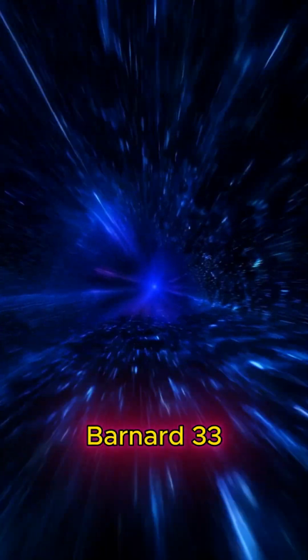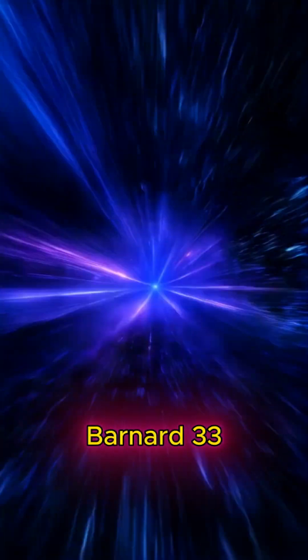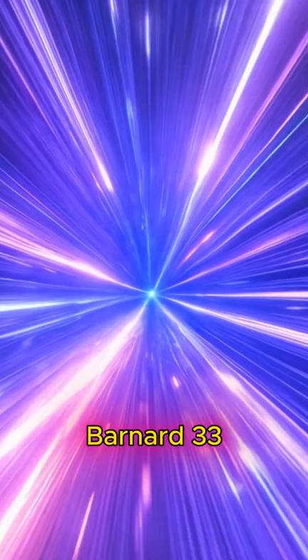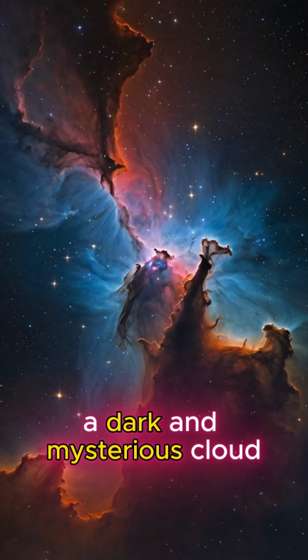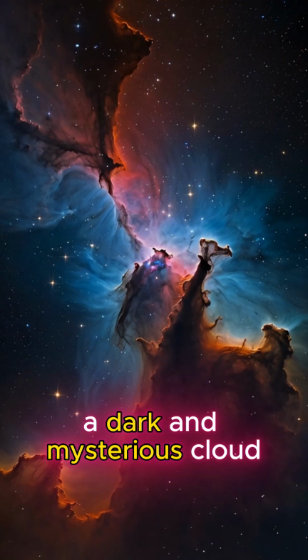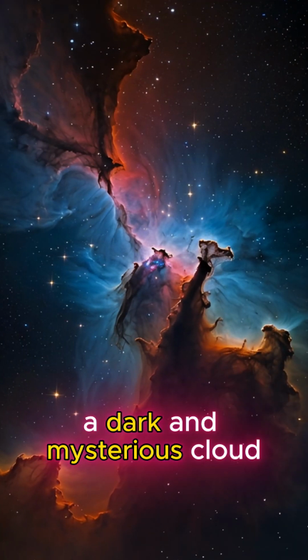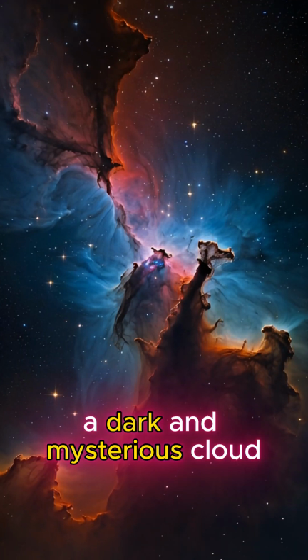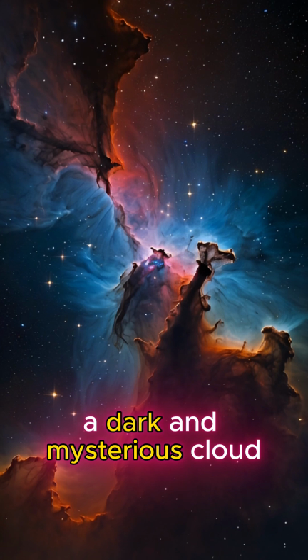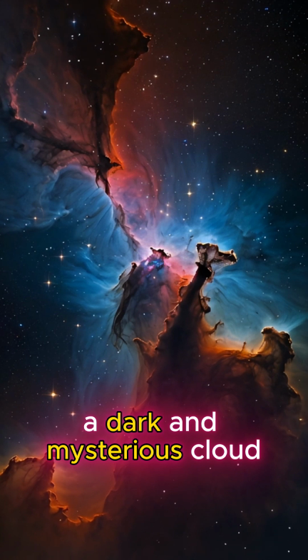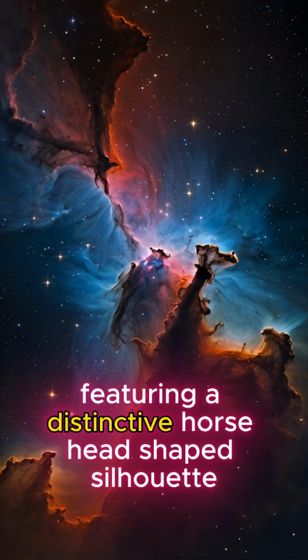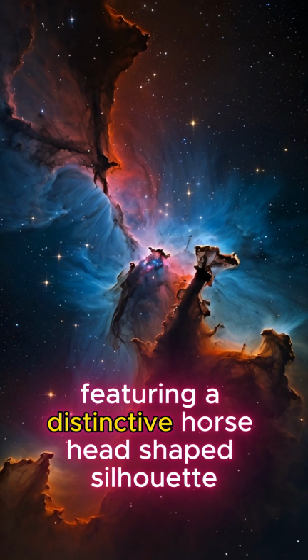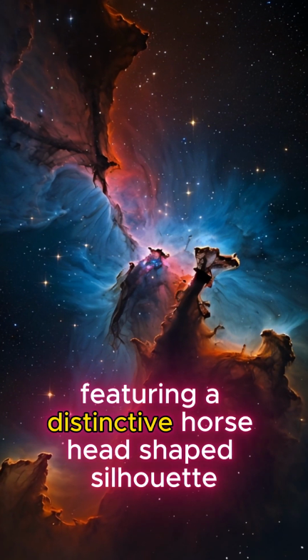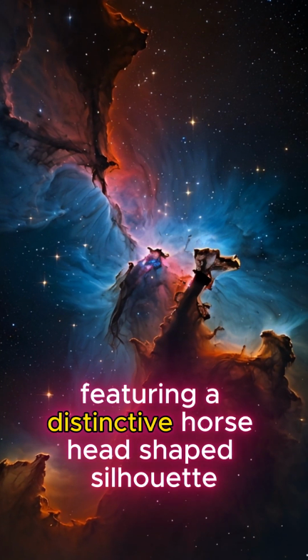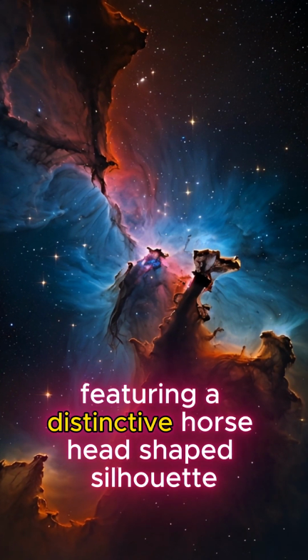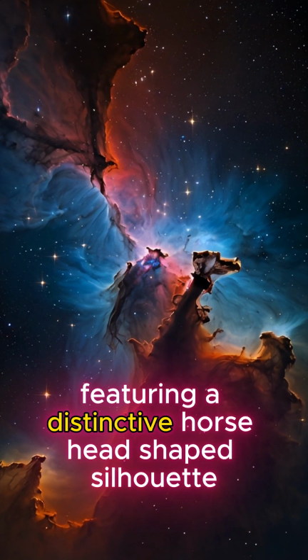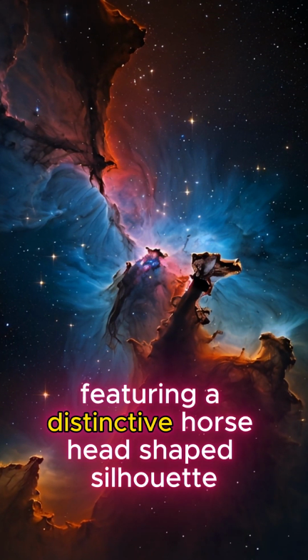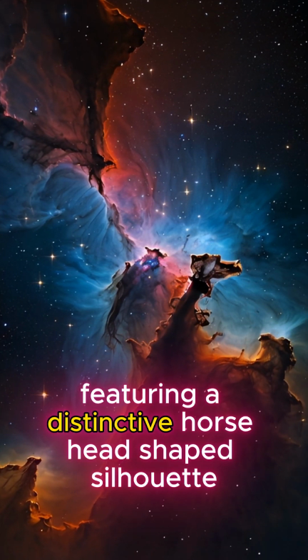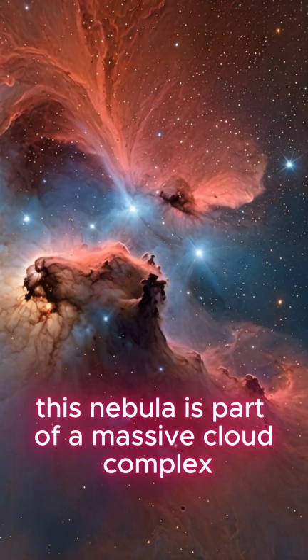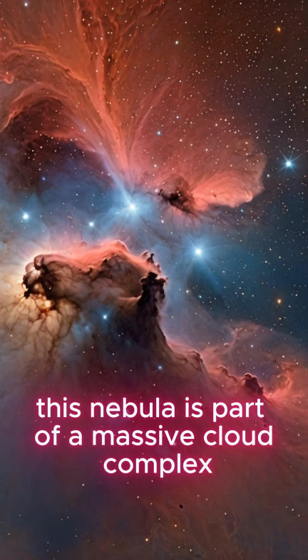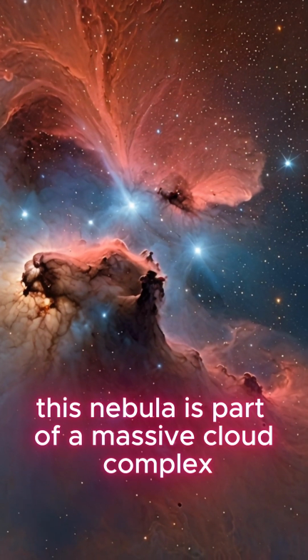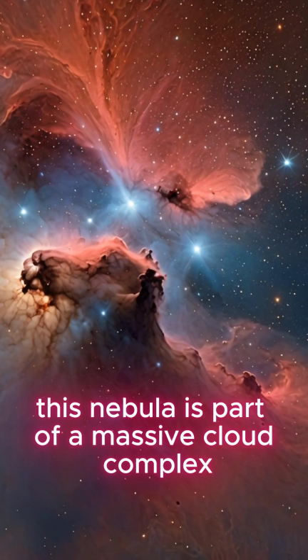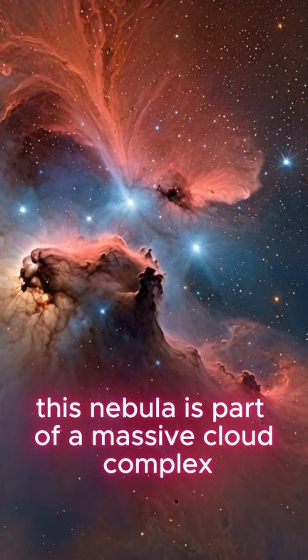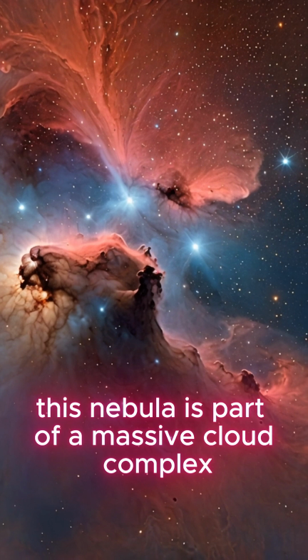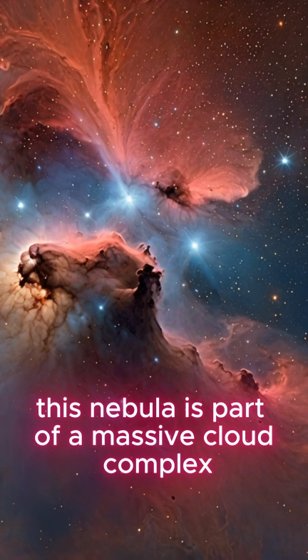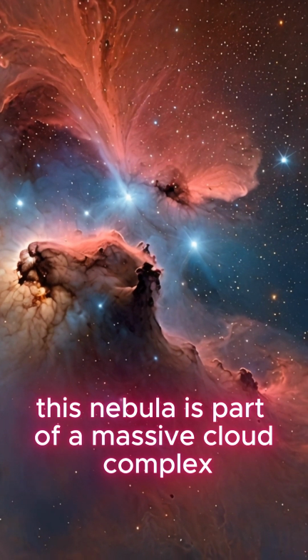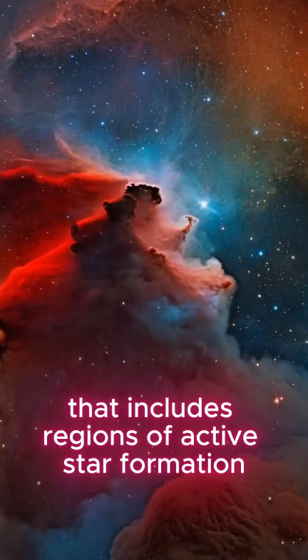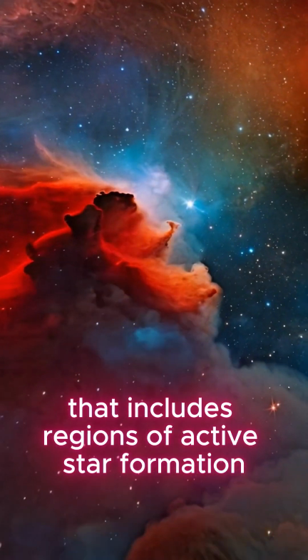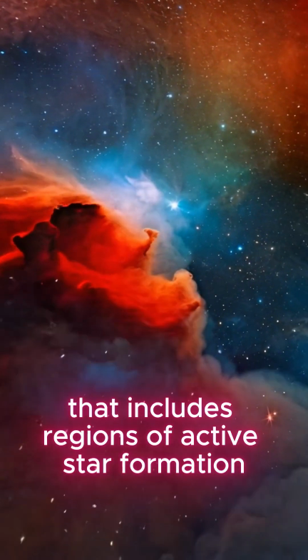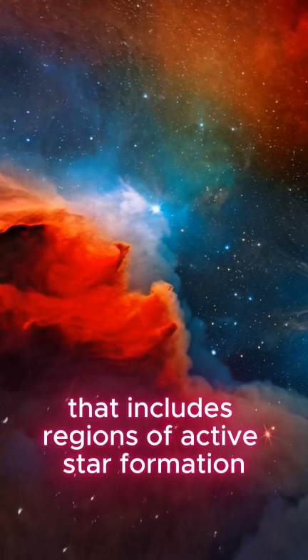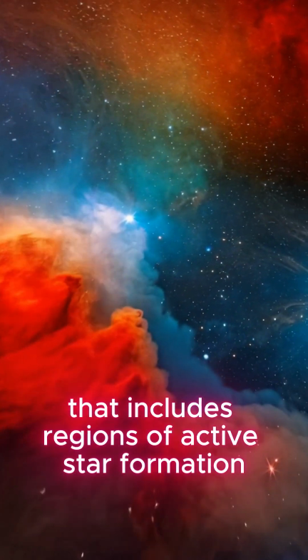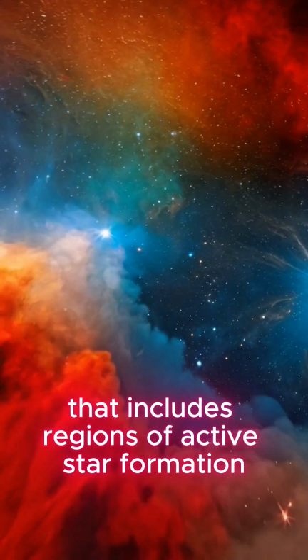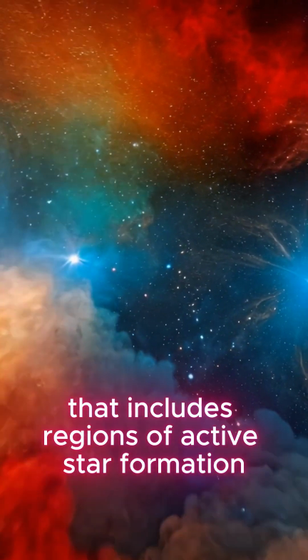Barnard 33, a dark and mysterious cloud featuring a distinctive horsehead-shaped silhouette. This nebula is part of a massive cloud complex that includes regions of active star formation.